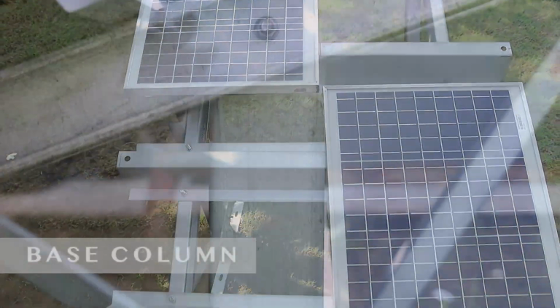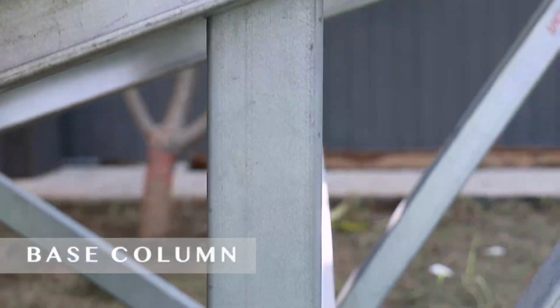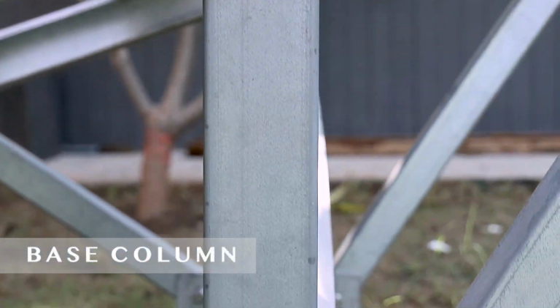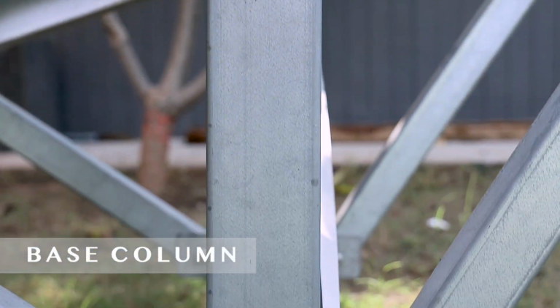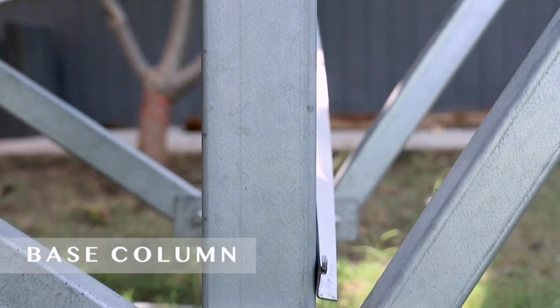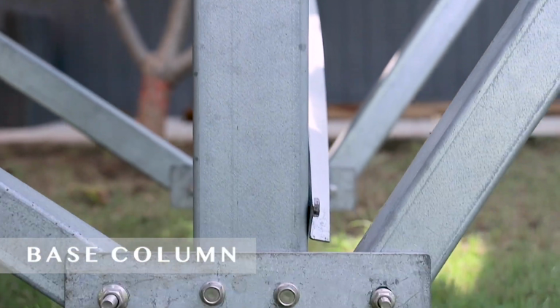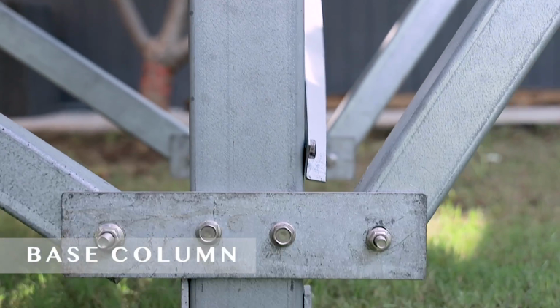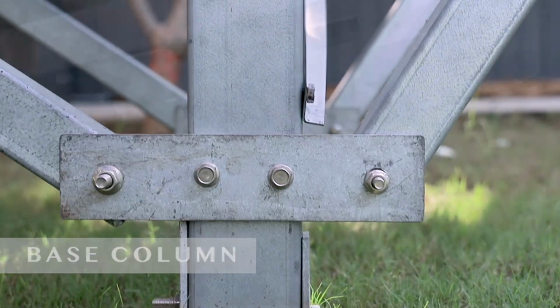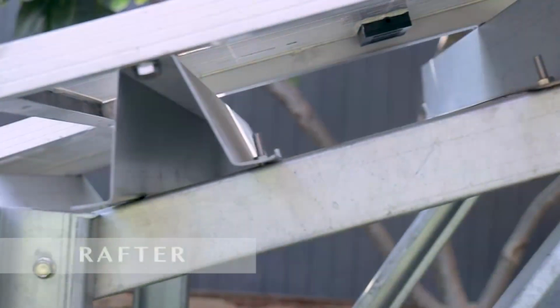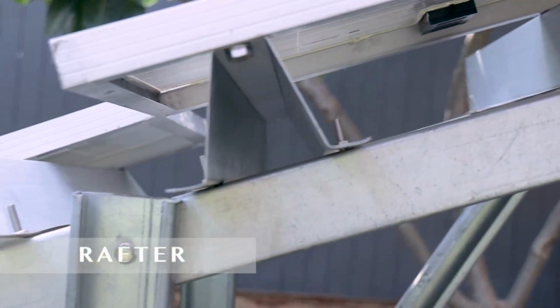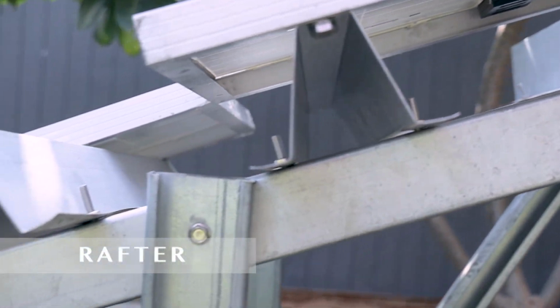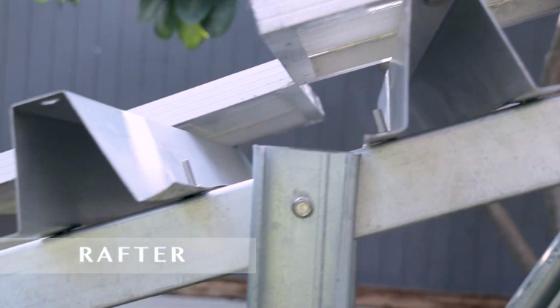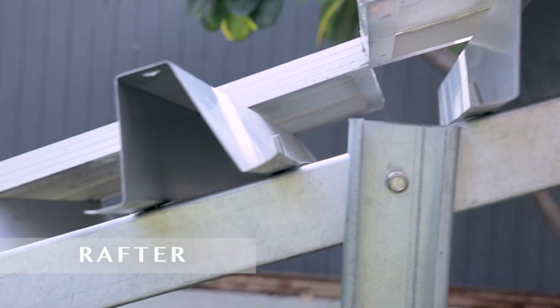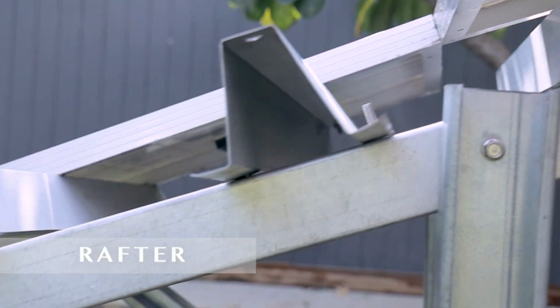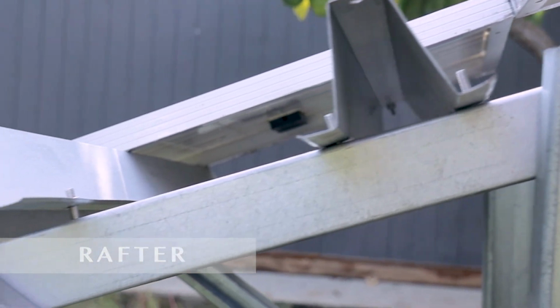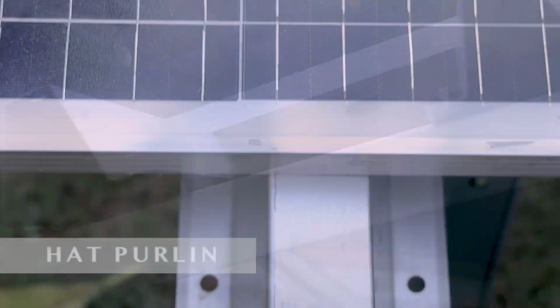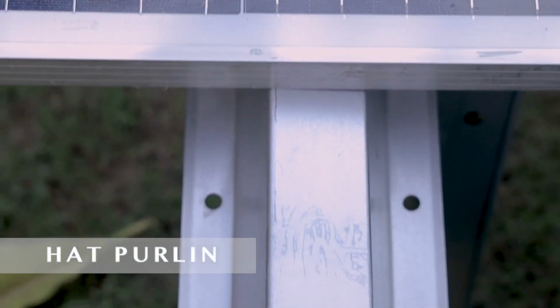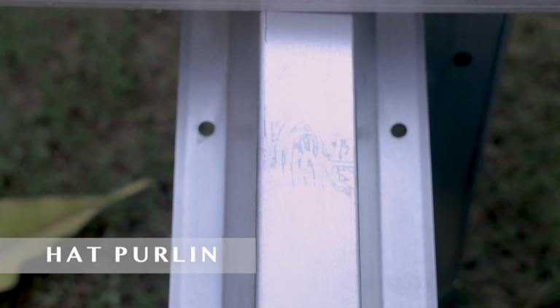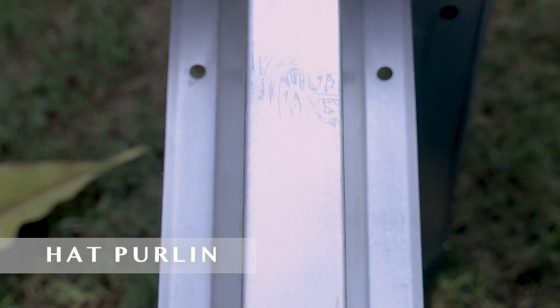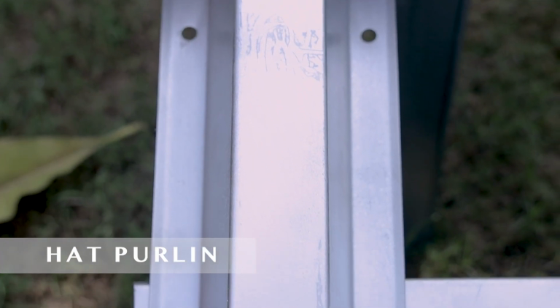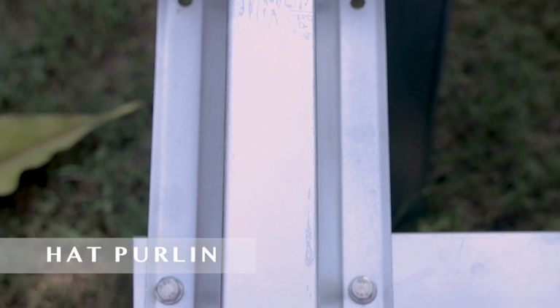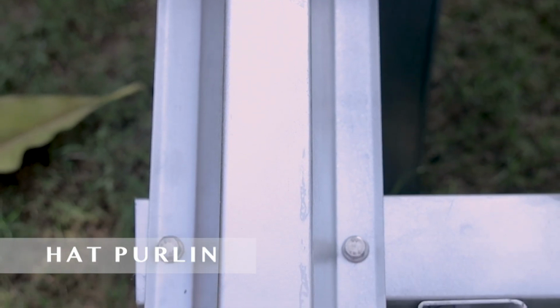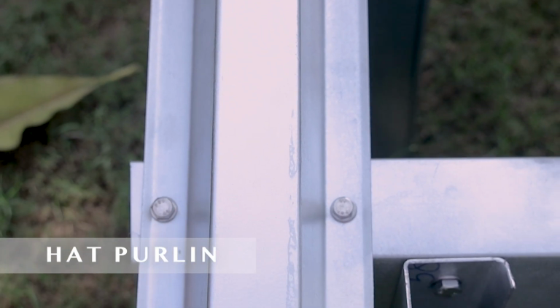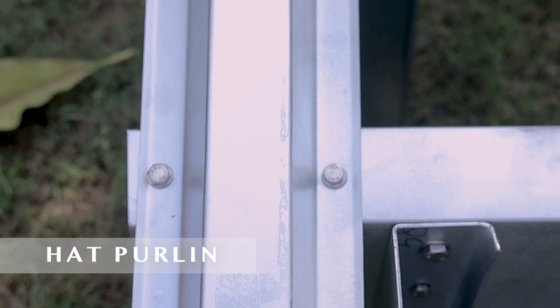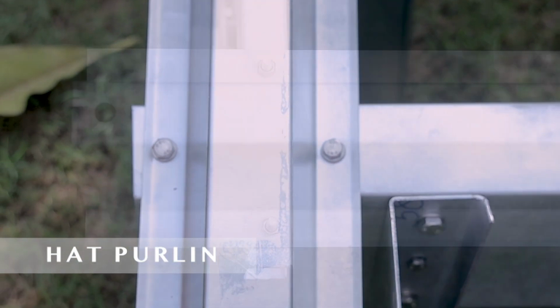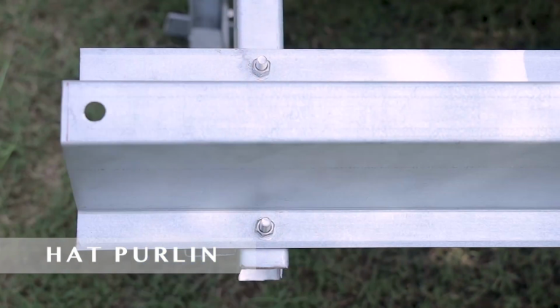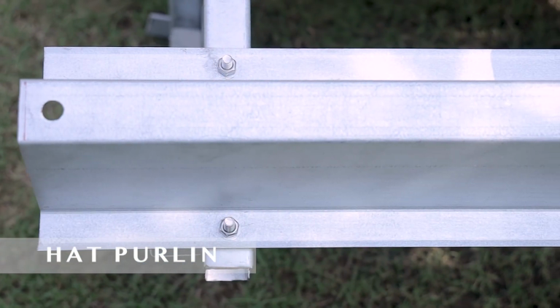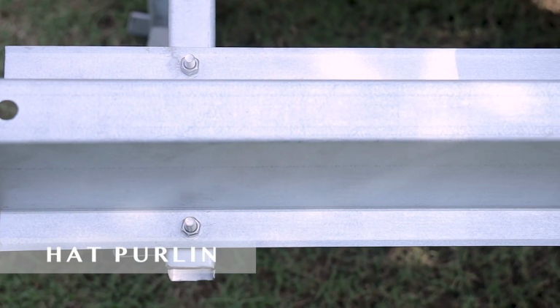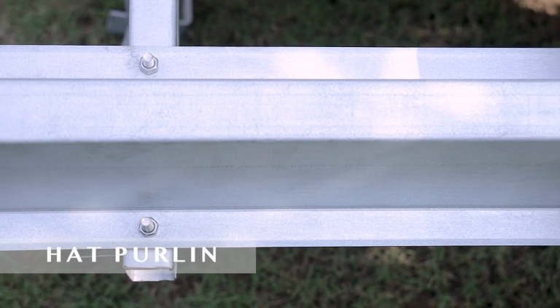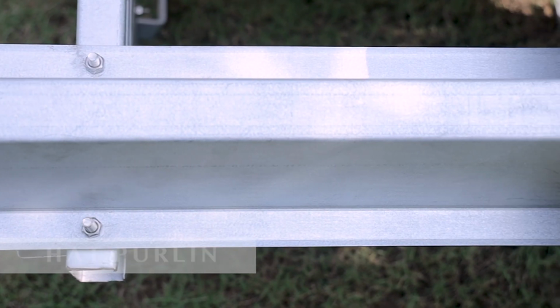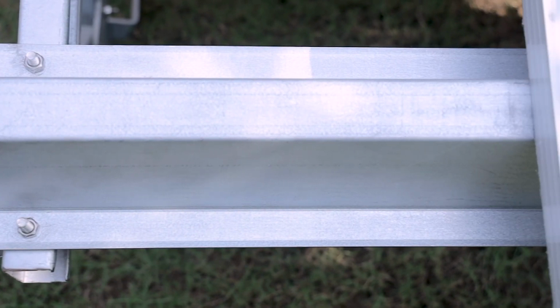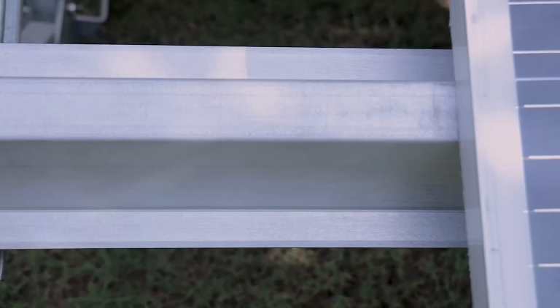This is a base column, commonly known as a leg member, on which a diagonally mounted component called a rafter is placed, on which the perlin lays. Modern technology uses hat-shaped perlins which are easy to install and also give a very nice aesthetic look.